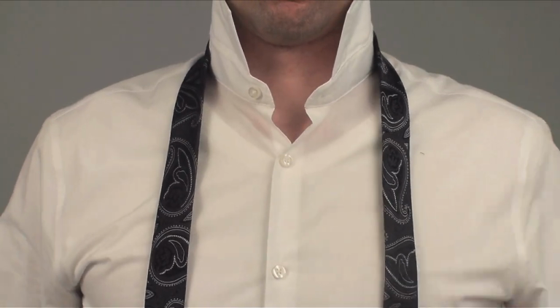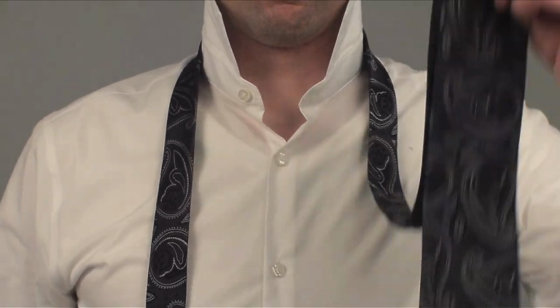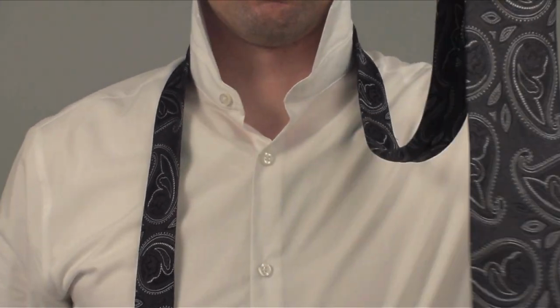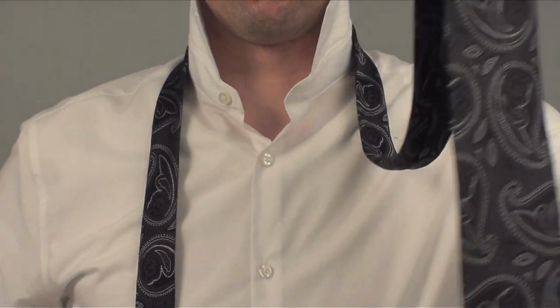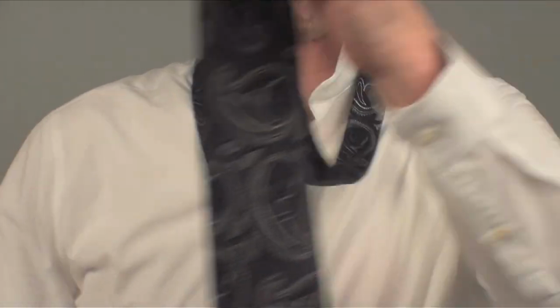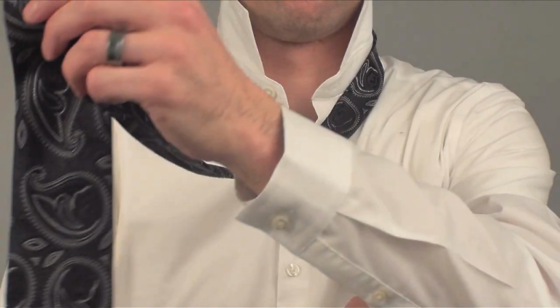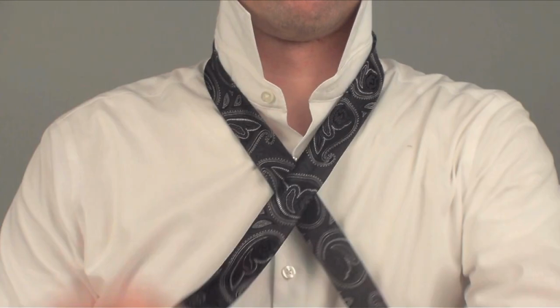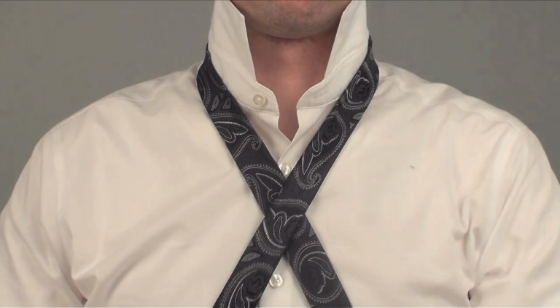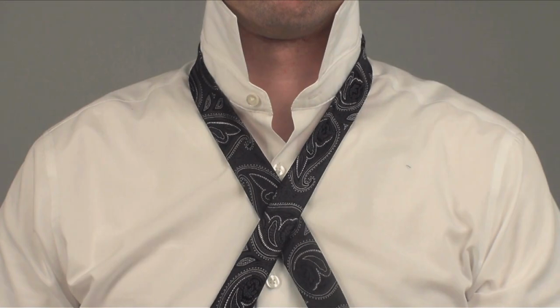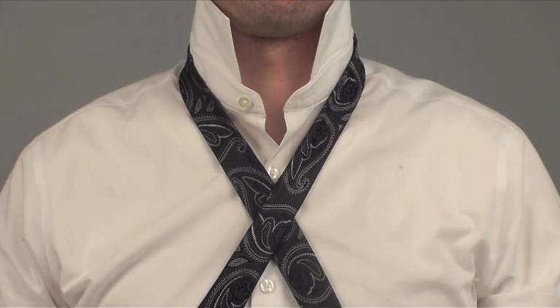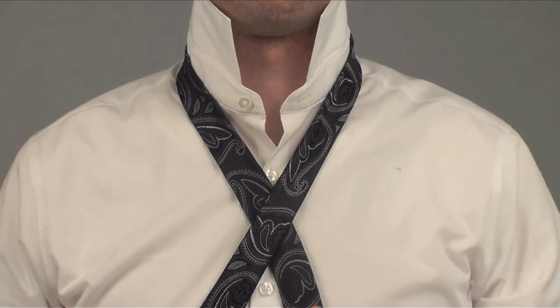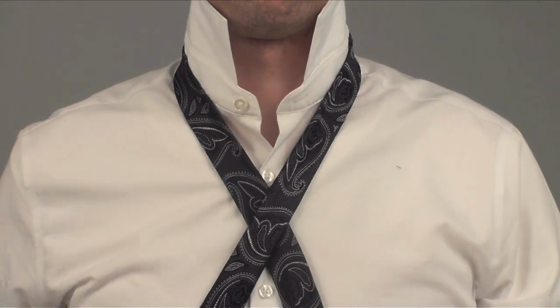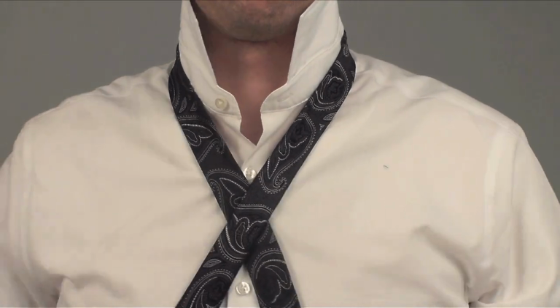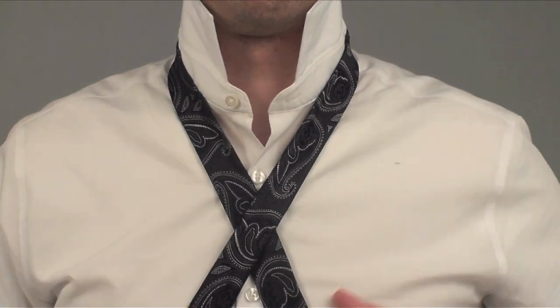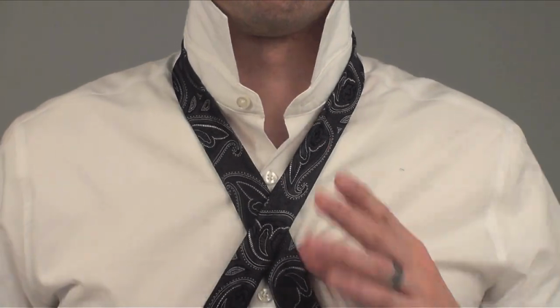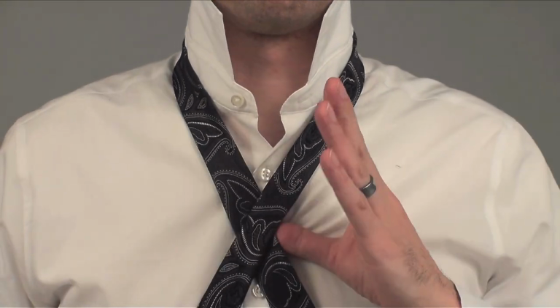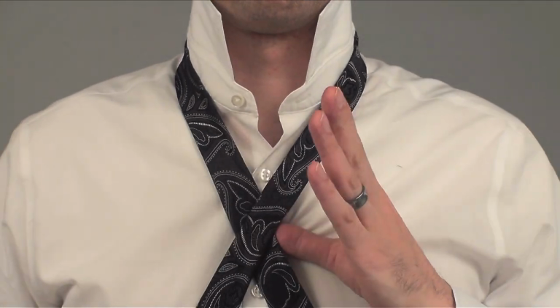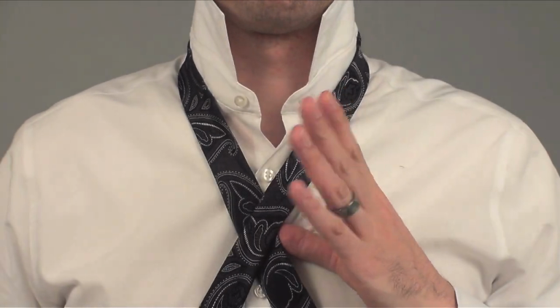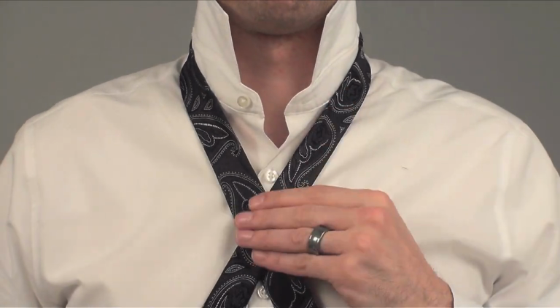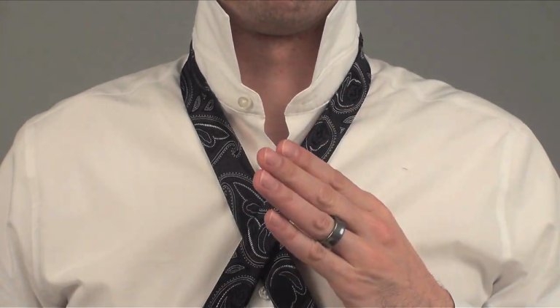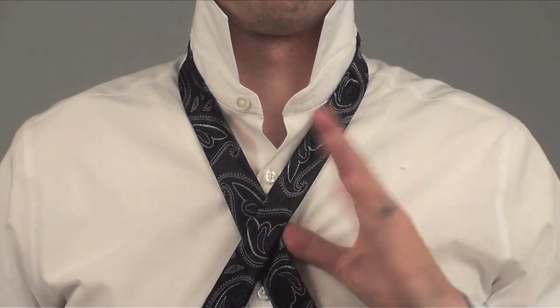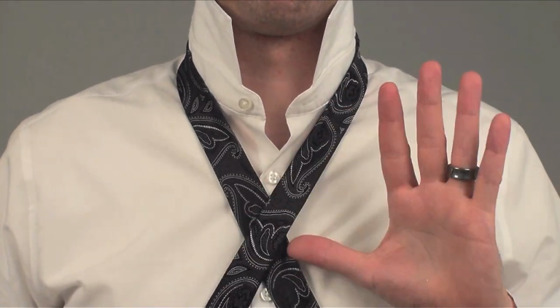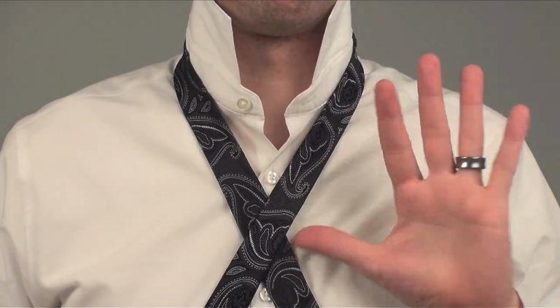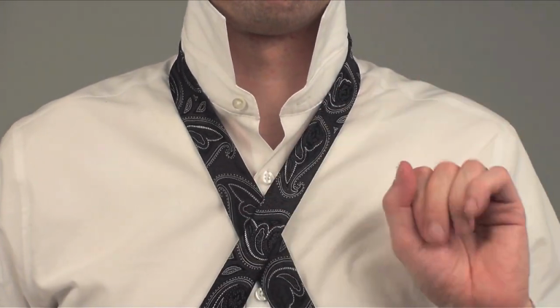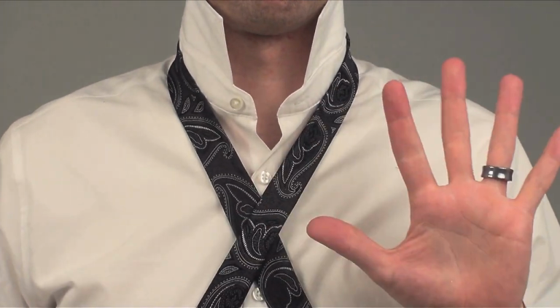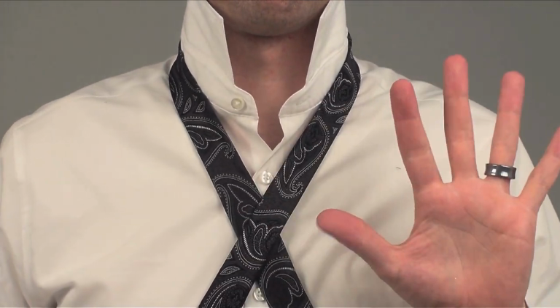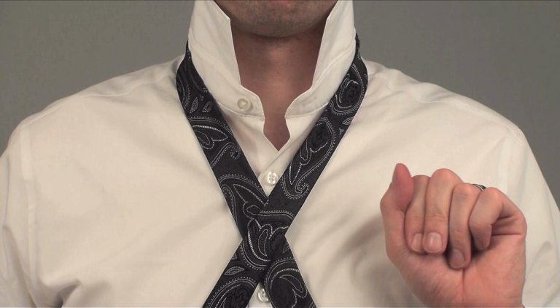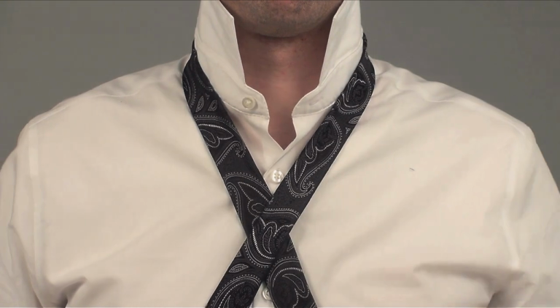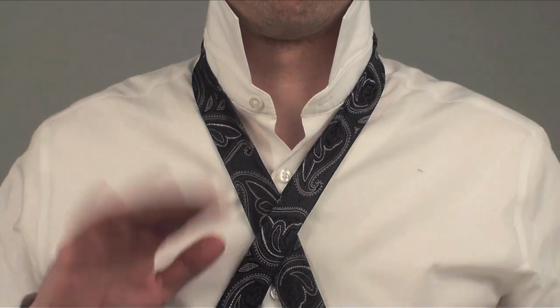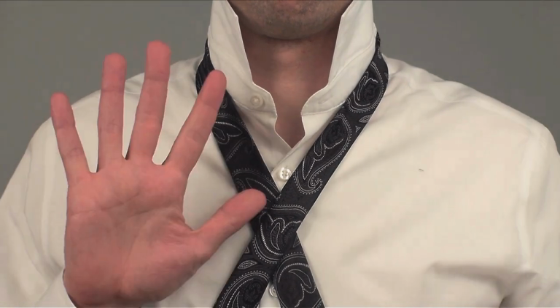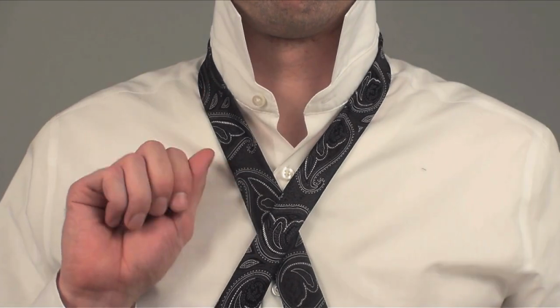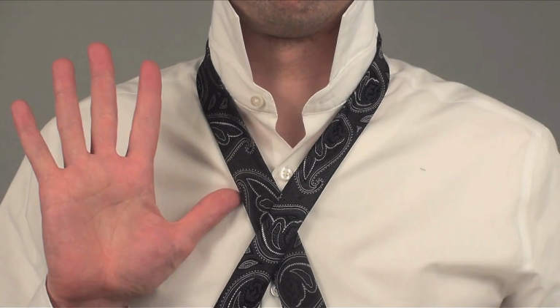Cross the fat end over the skinny end making an X. Grab the center of the X with your less dominant hand — if you're a righty use your left, if you're a lefty use your right.